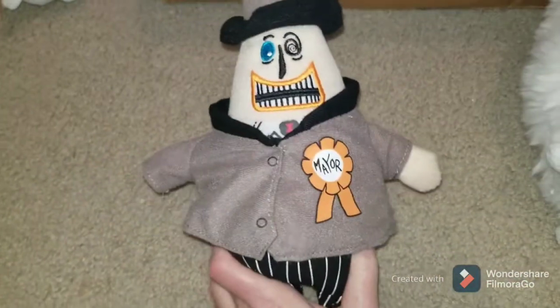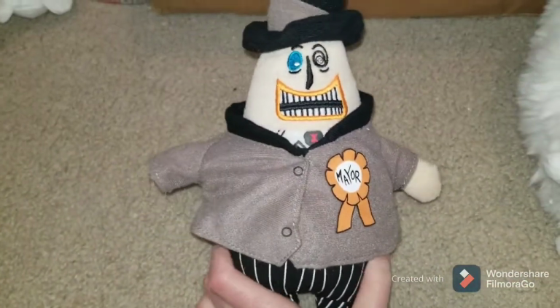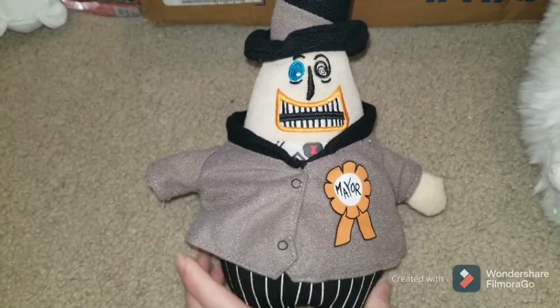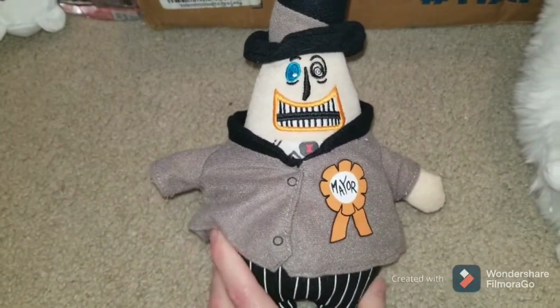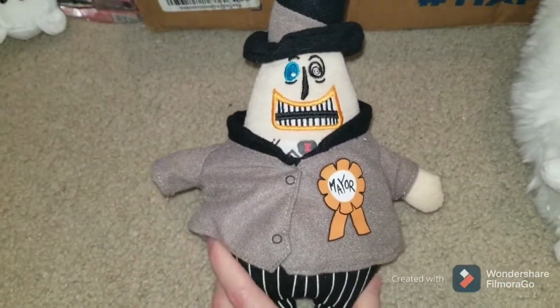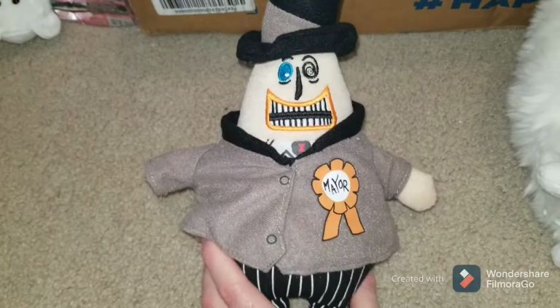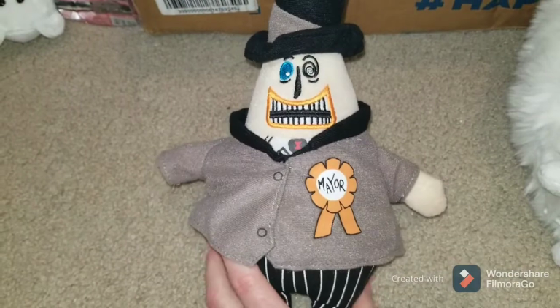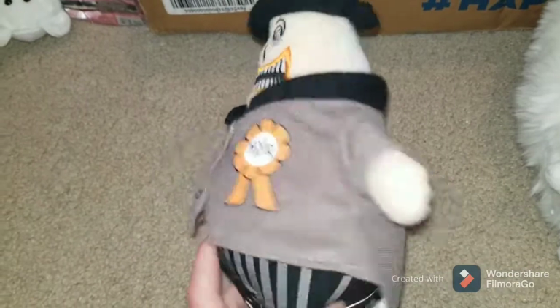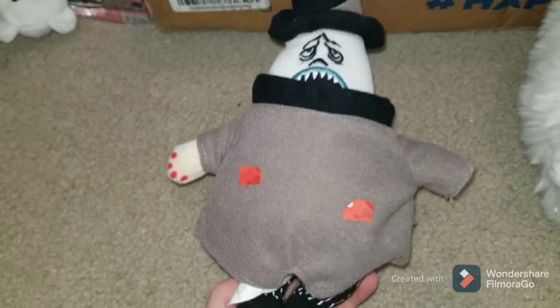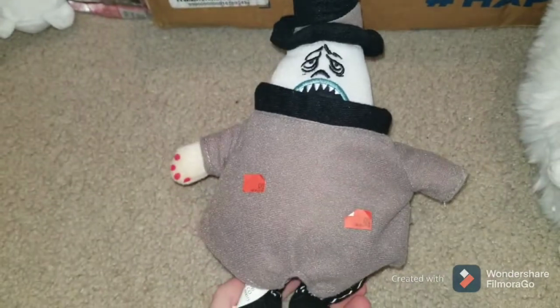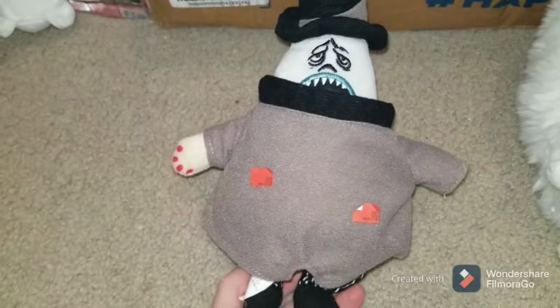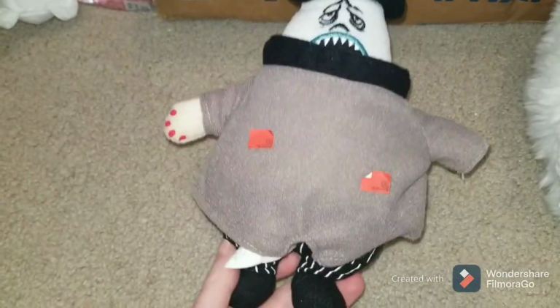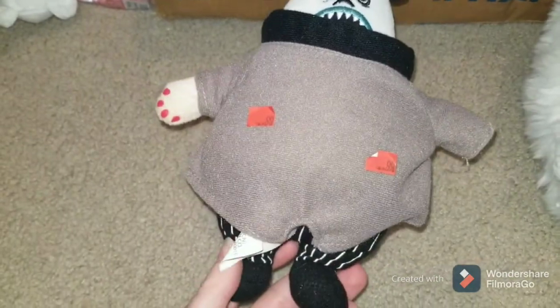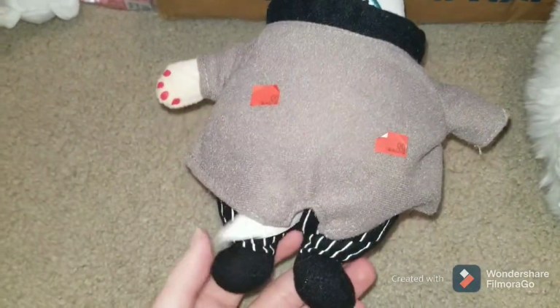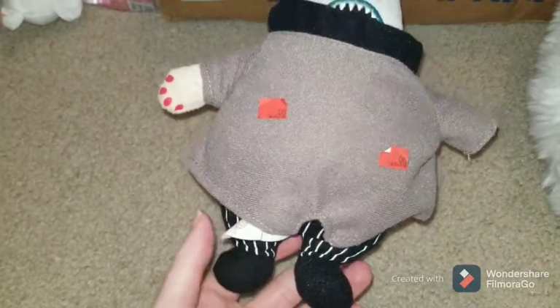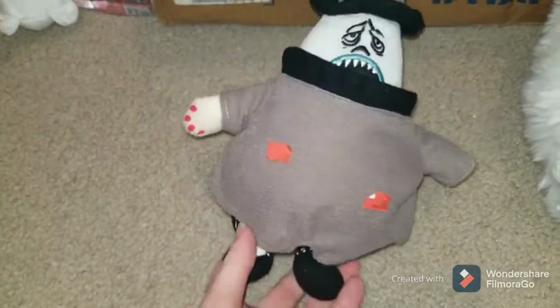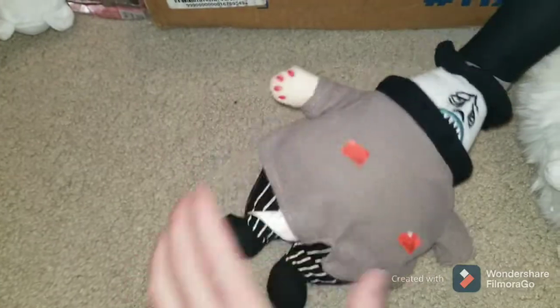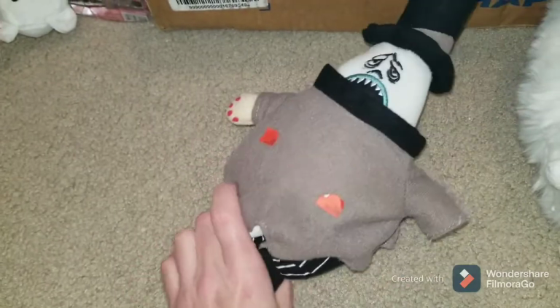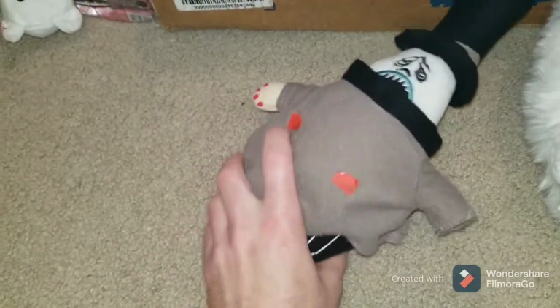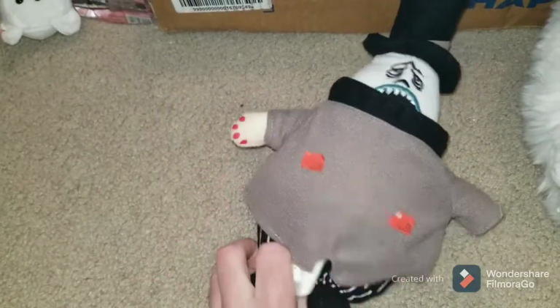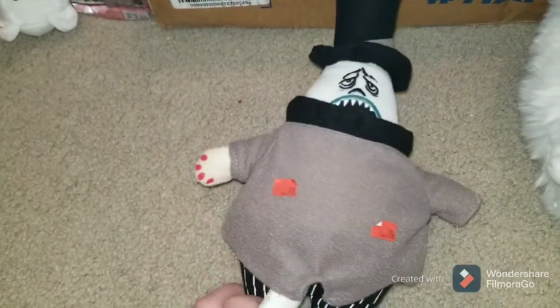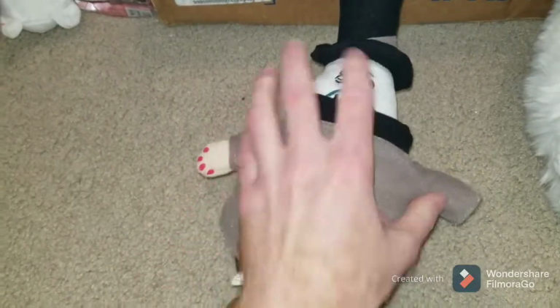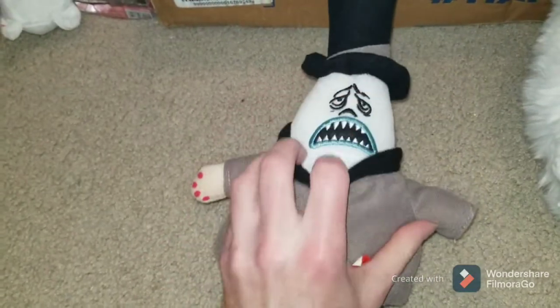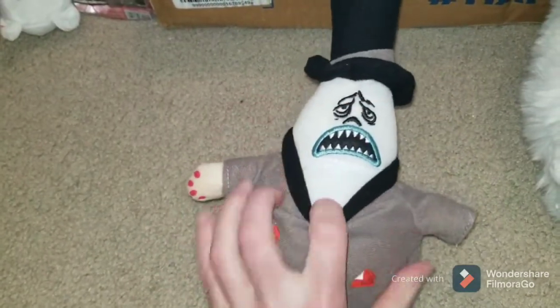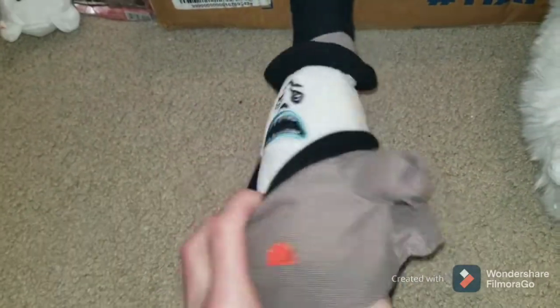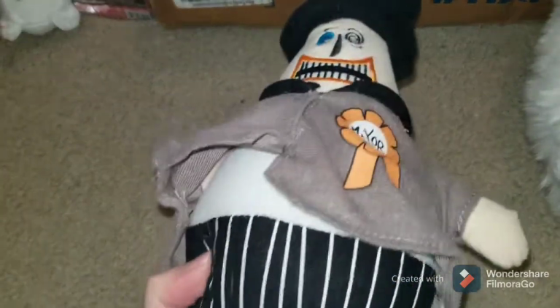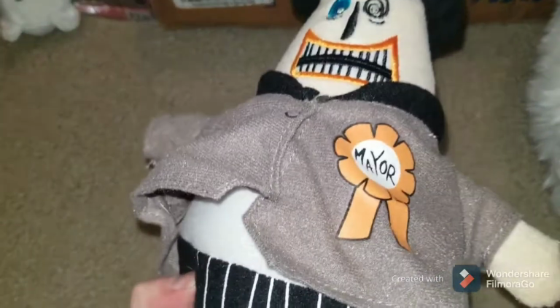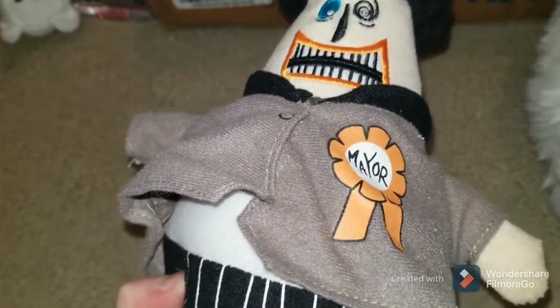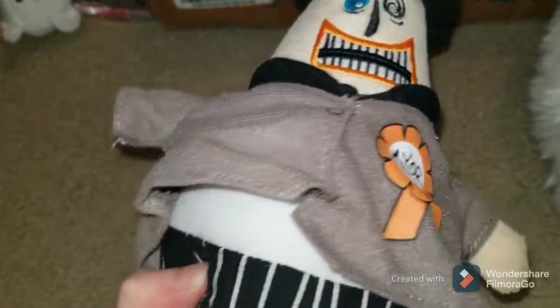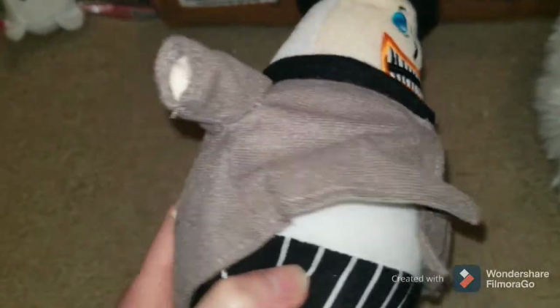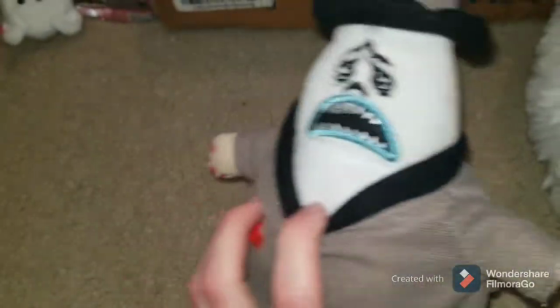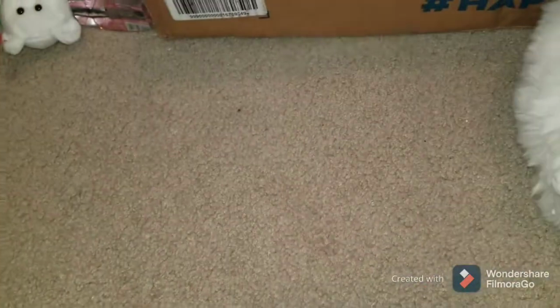Paid $0.99 for this guy. This is Mayor from Nightmare Before Christmas. I've been able to get him at Walgreens before for clearance down to $0.59 whenever they have their Halloween clearance, but I decided to pay up for him because I've sold them in the past and I think he will still sell for some pretty good money.